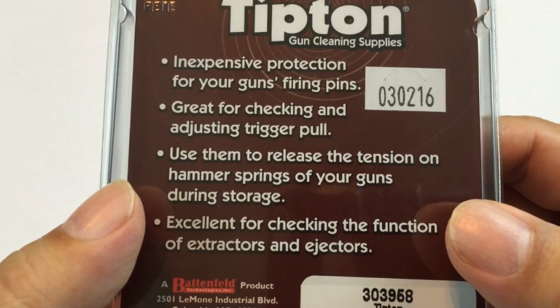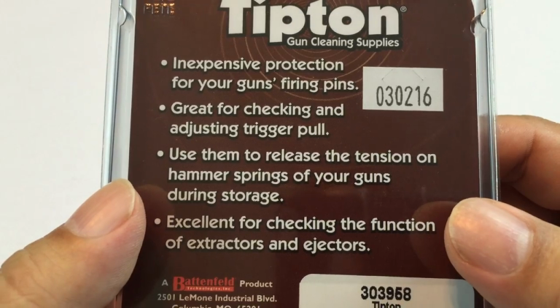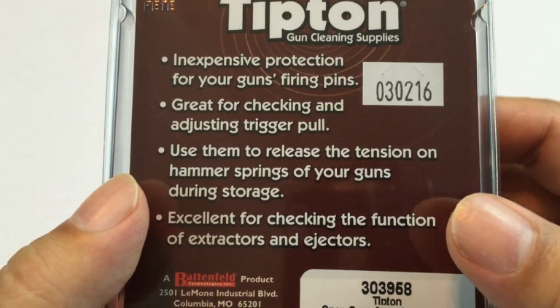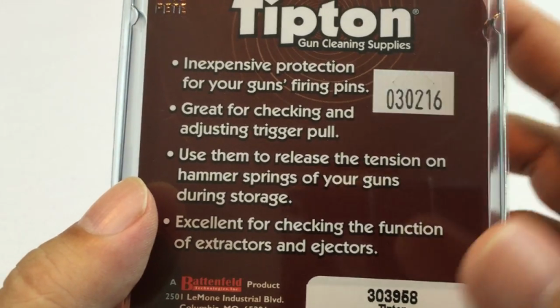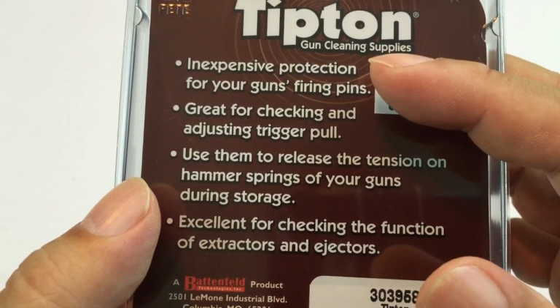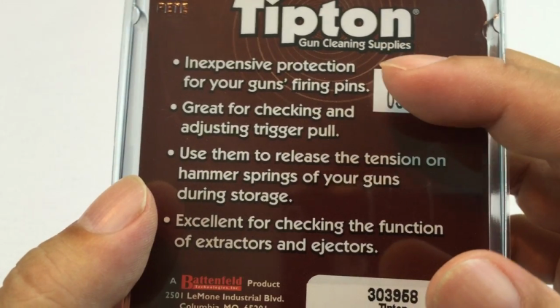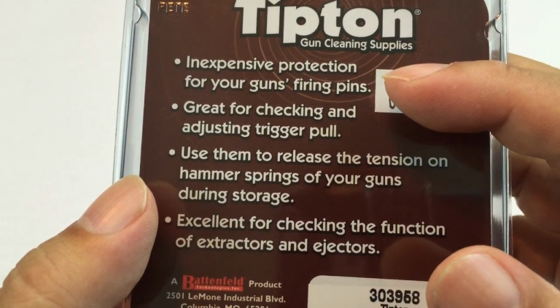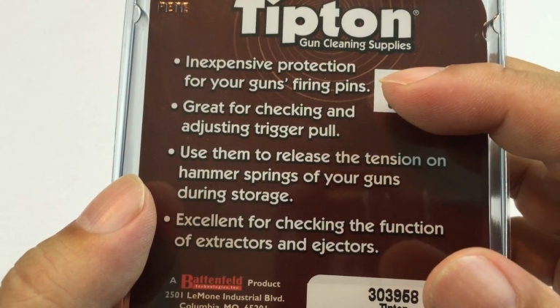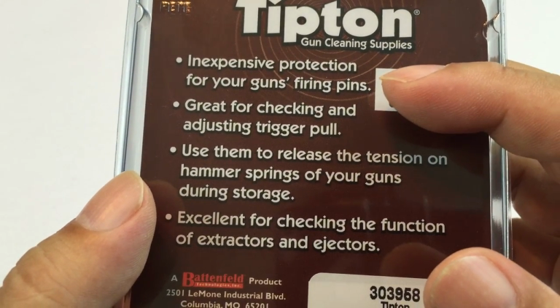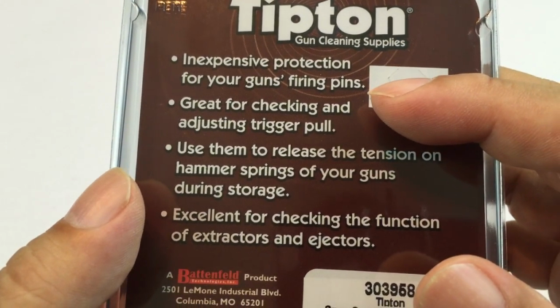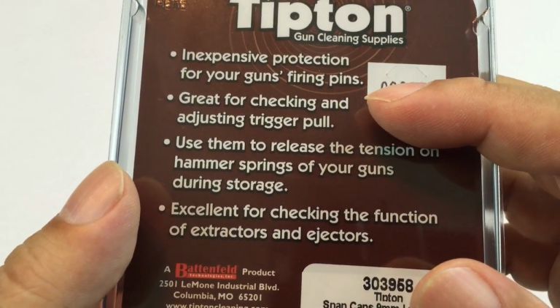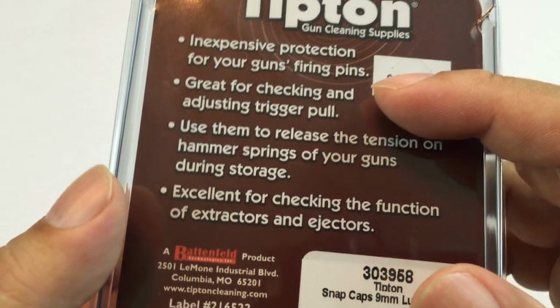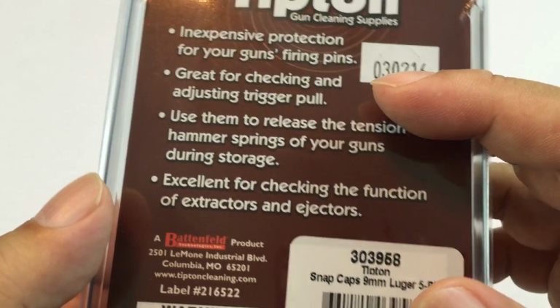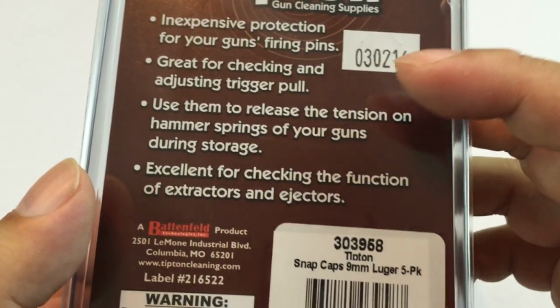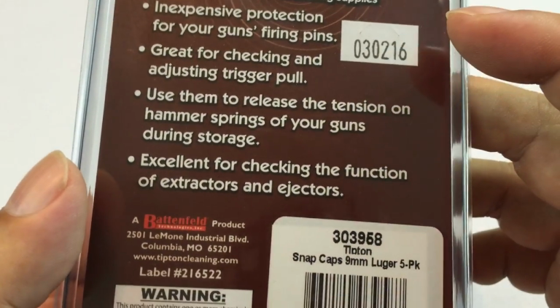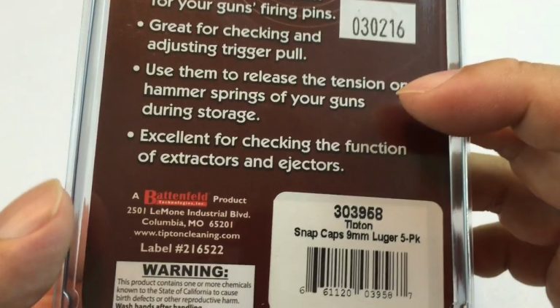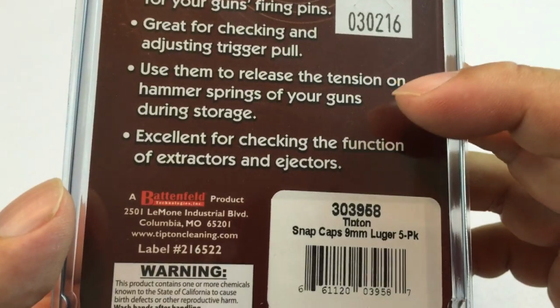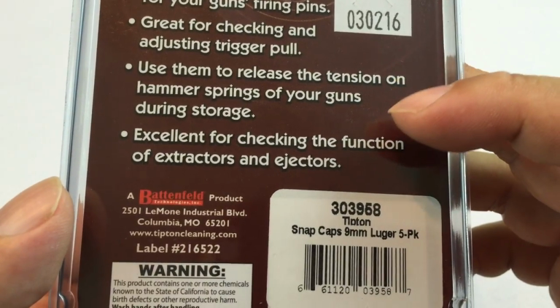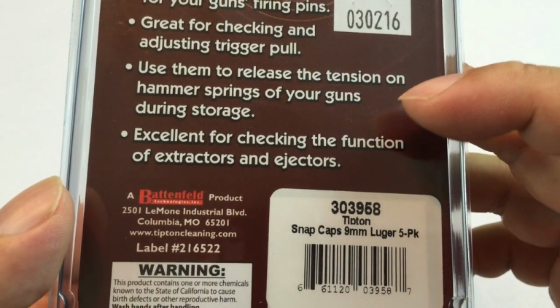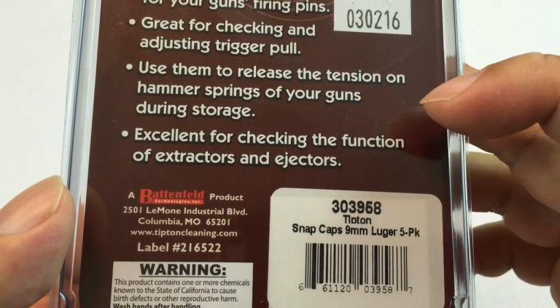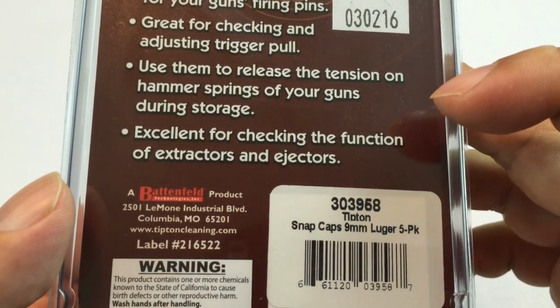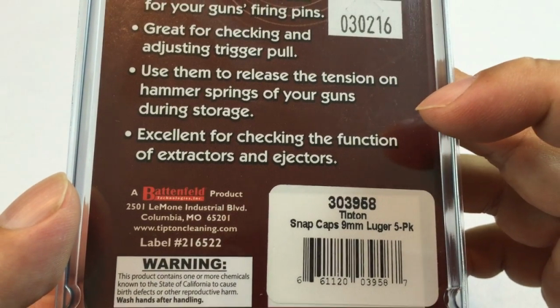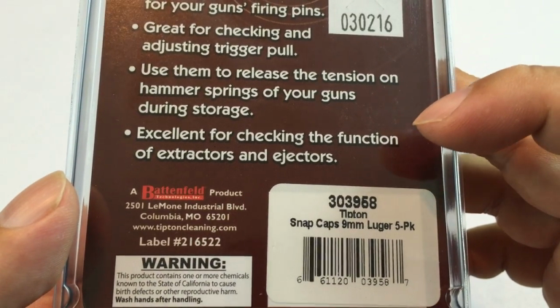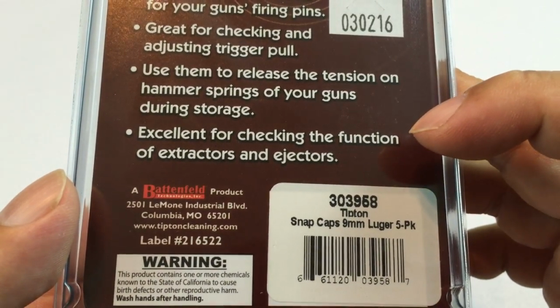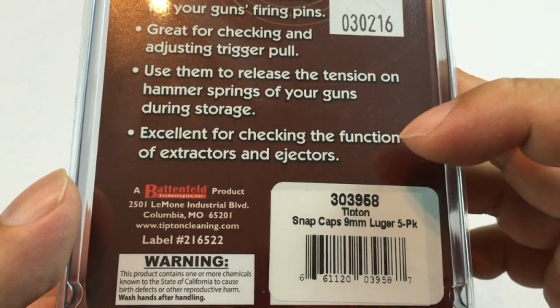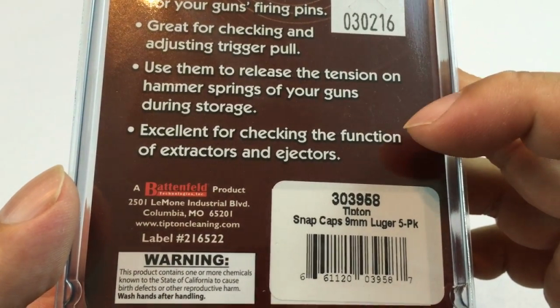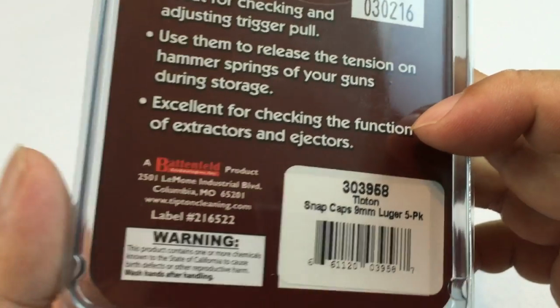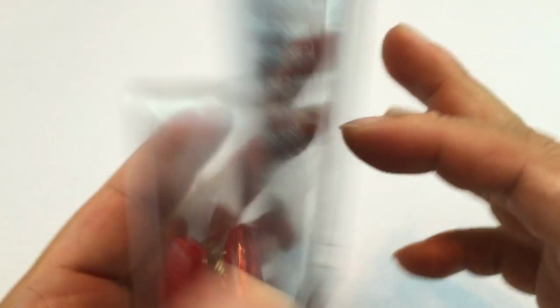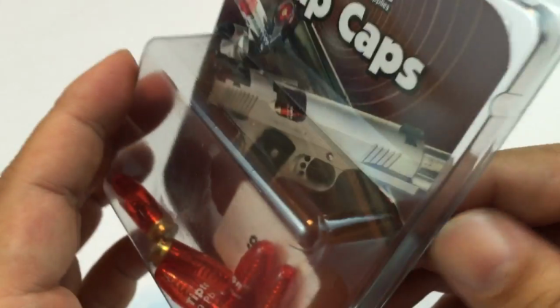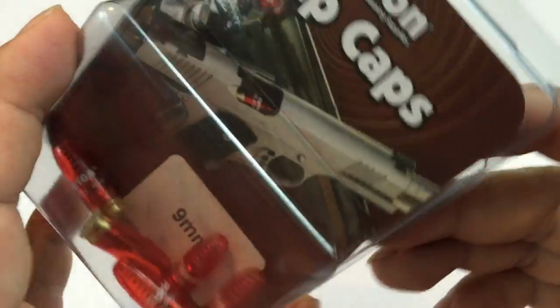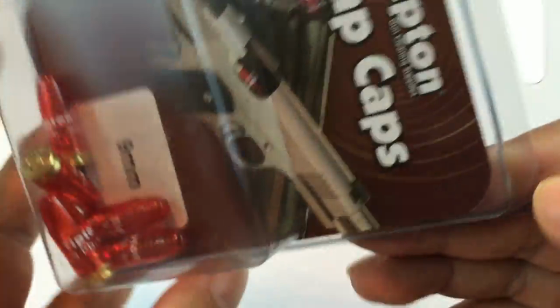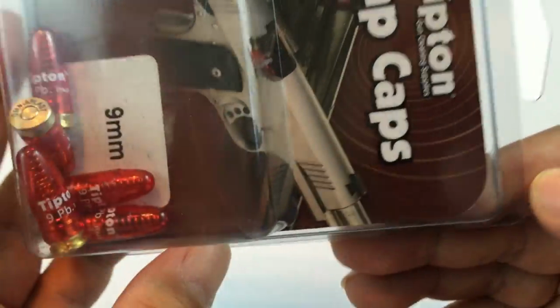What do you use Snap Caps for? Inexpensive protection for your gun's firing pins. Great for checking and adjusting trigger pull. Use them to release tension on the hammer springs. Excellent for checking the function of ejectors and extractors.